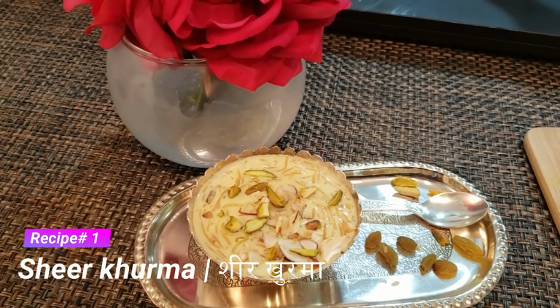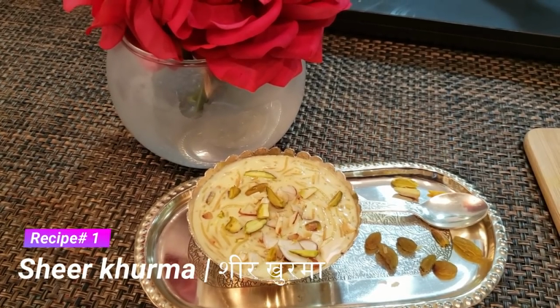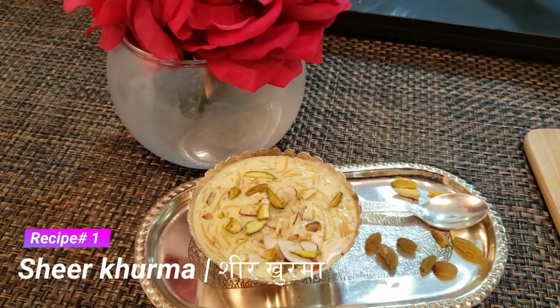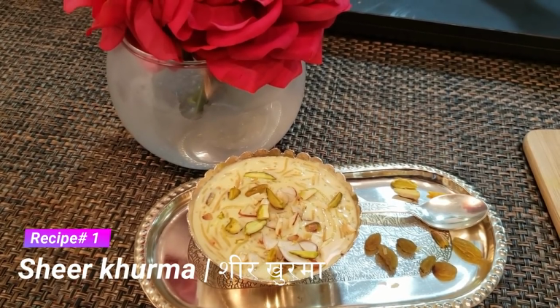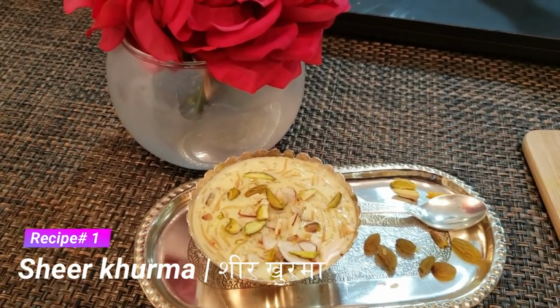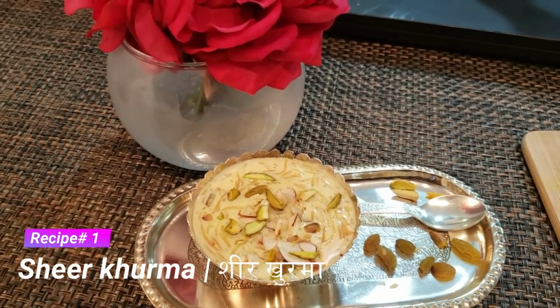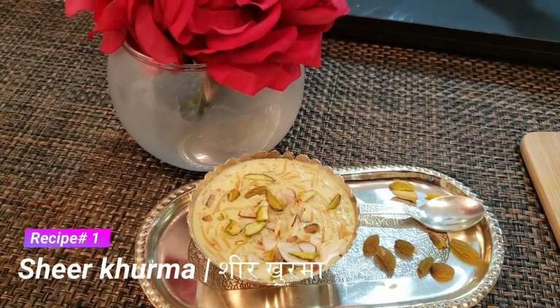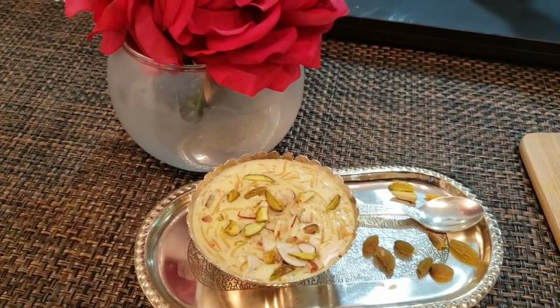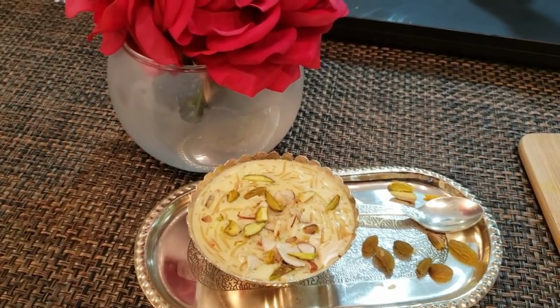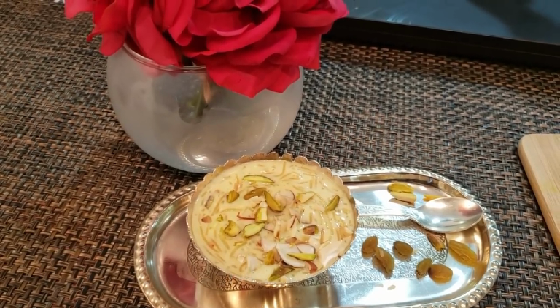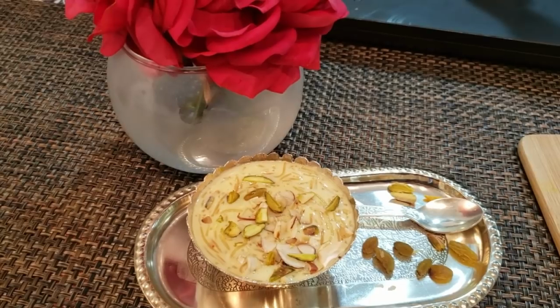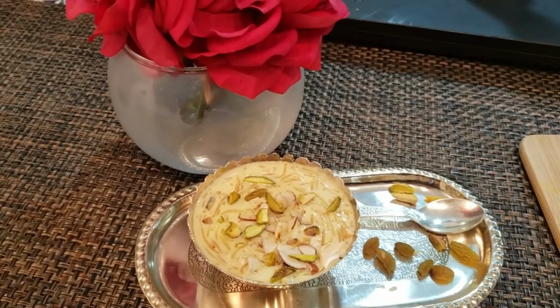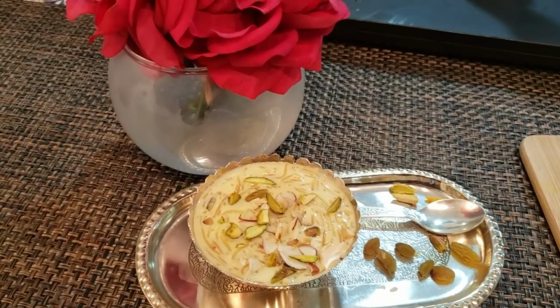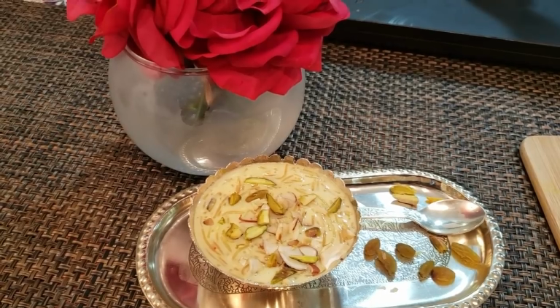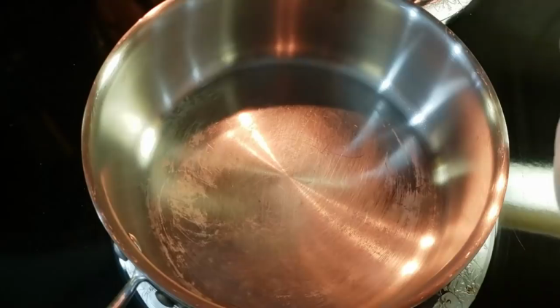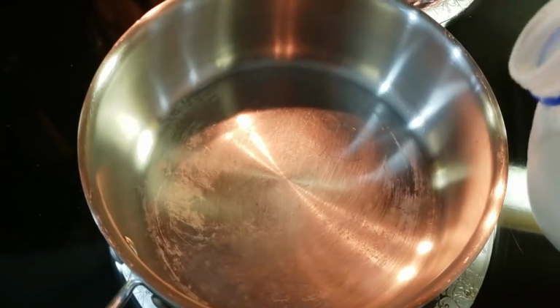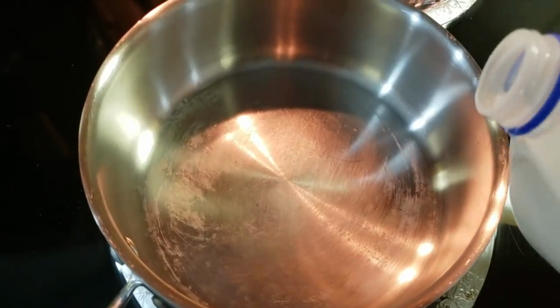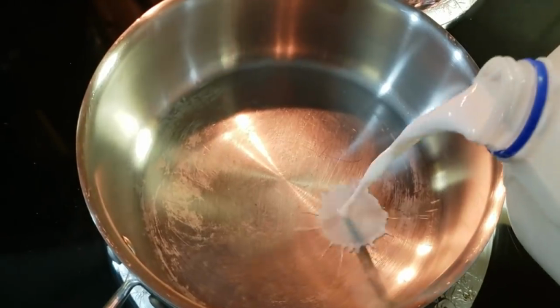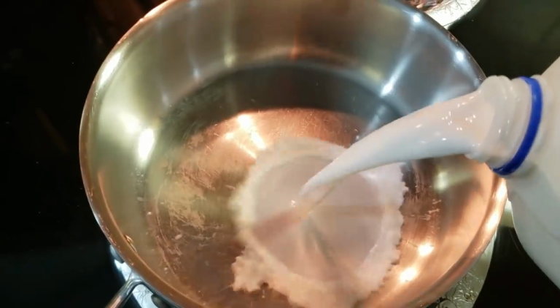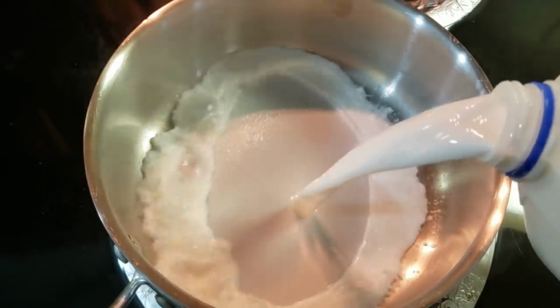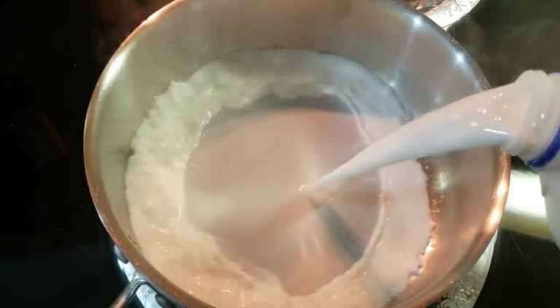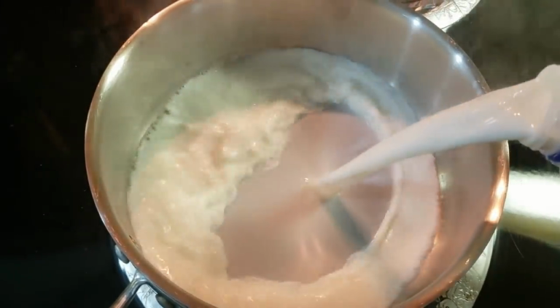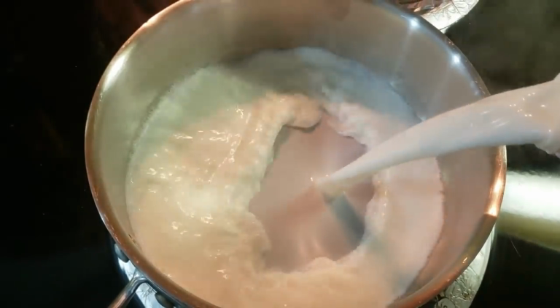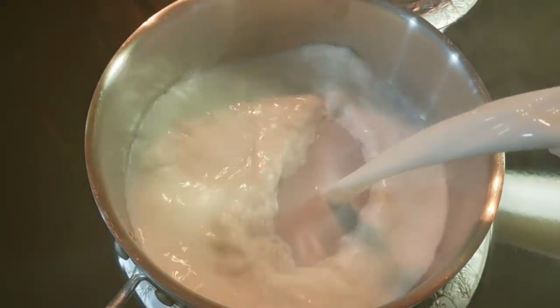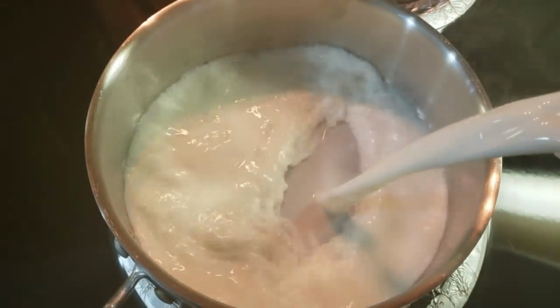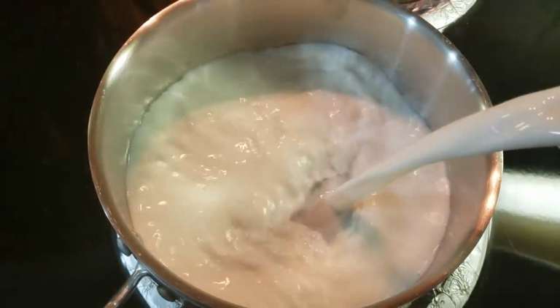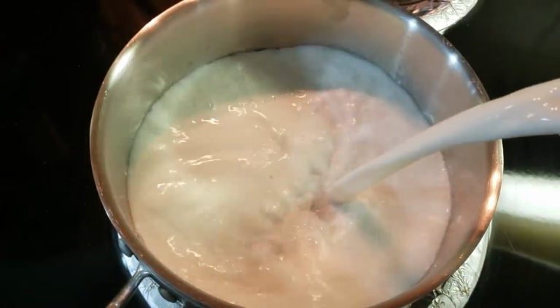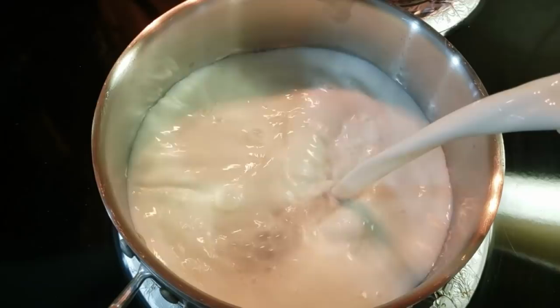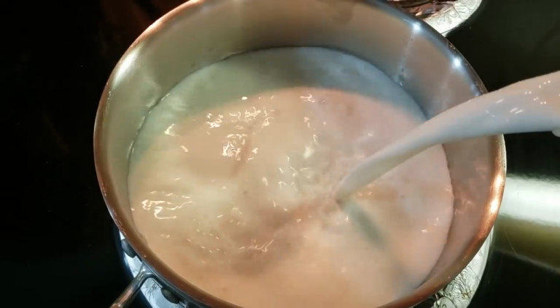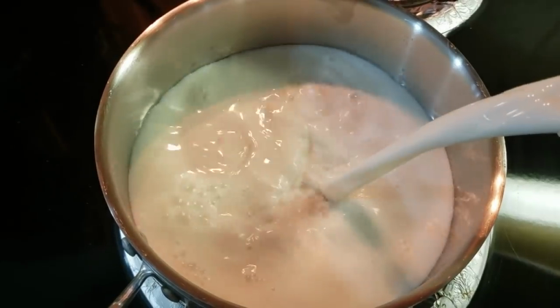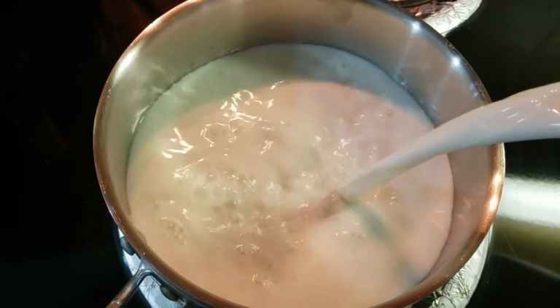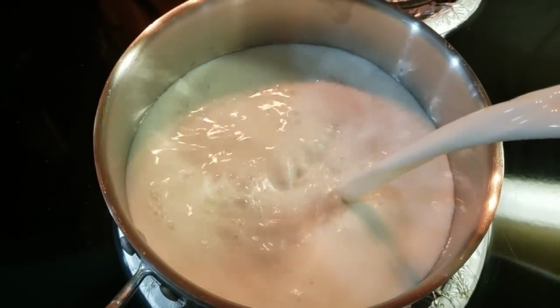First, we will make something sweet — Sheer Khurma. For this, I have a heavy bottom pan. We will add milk in it and boil it.